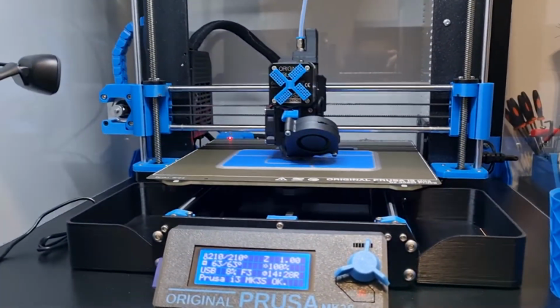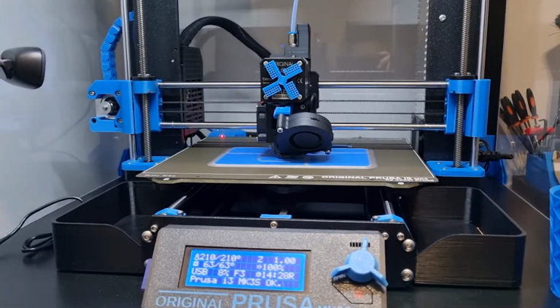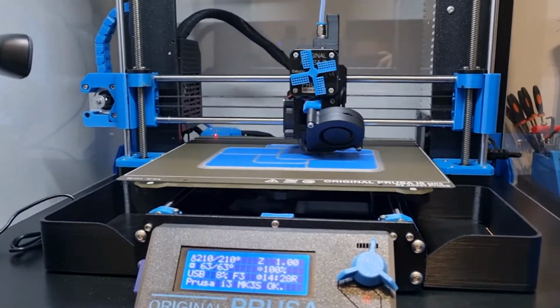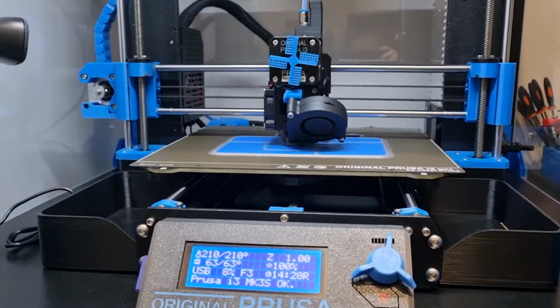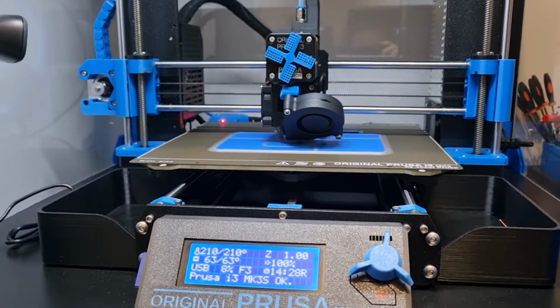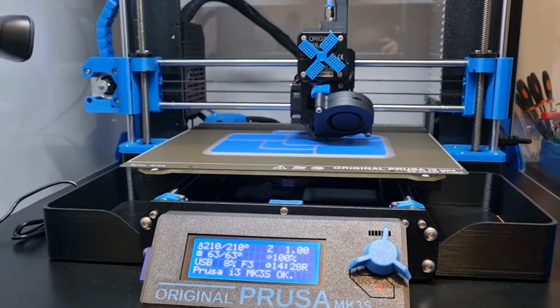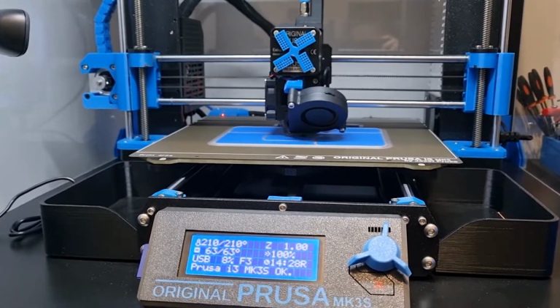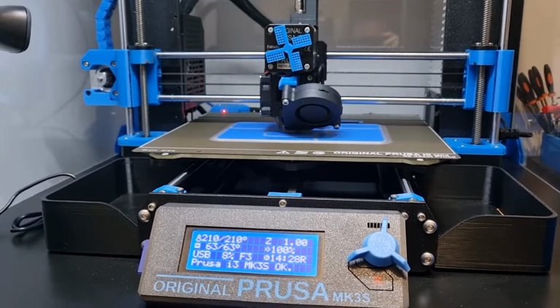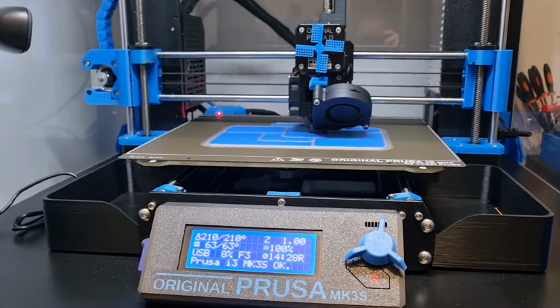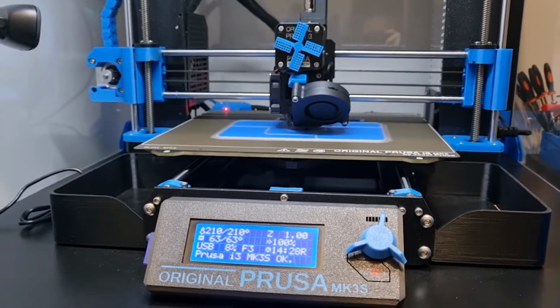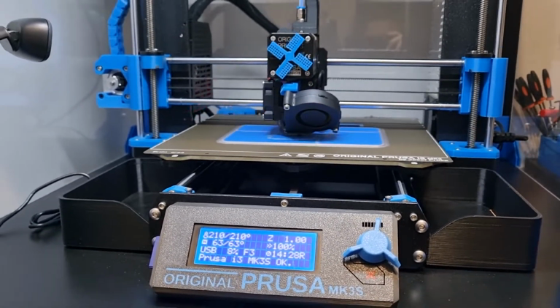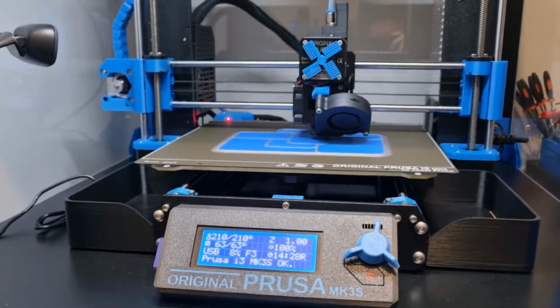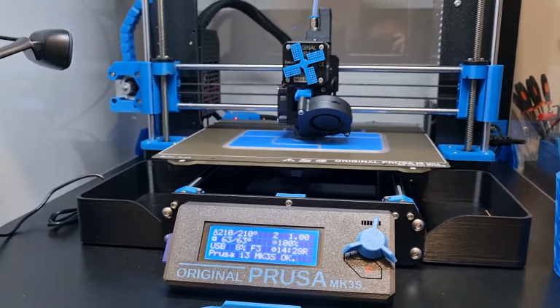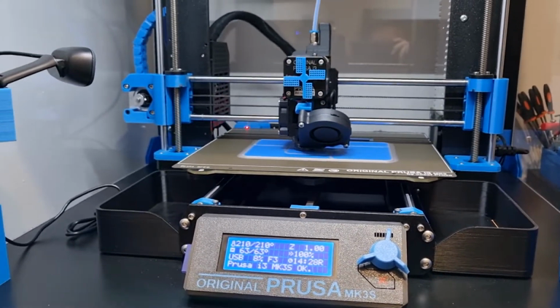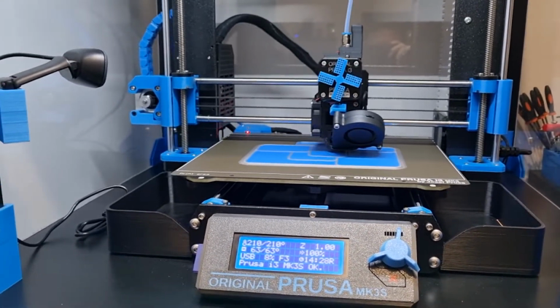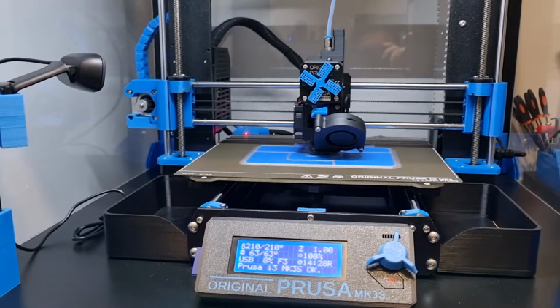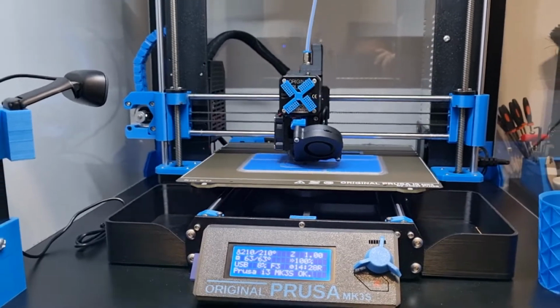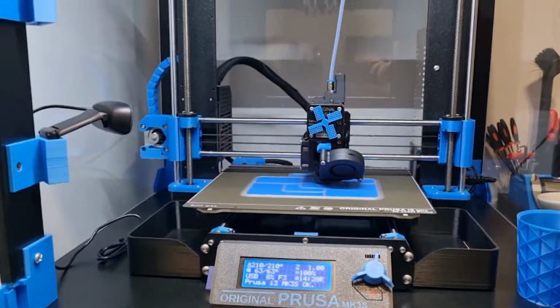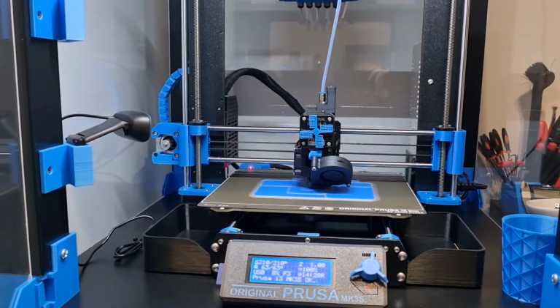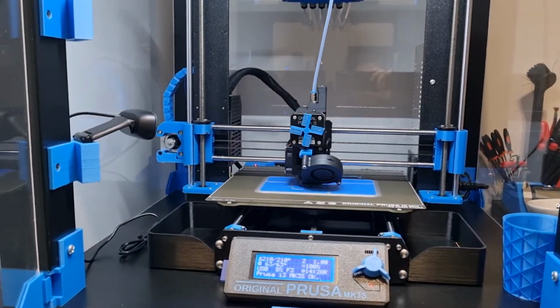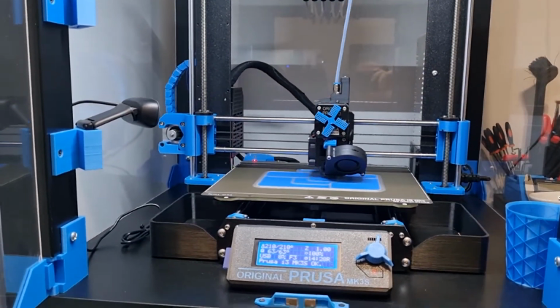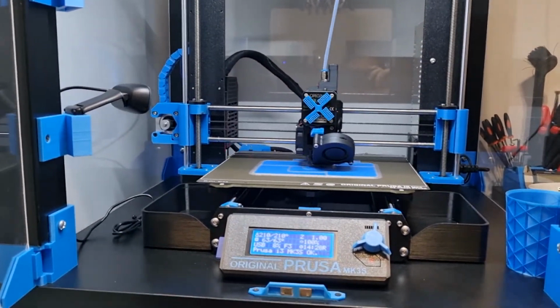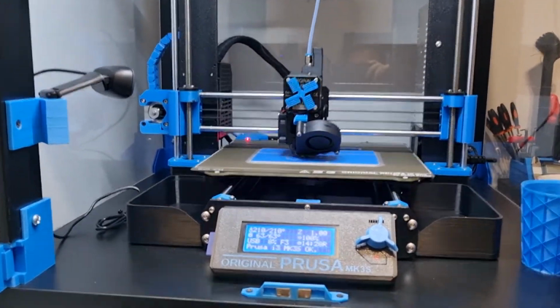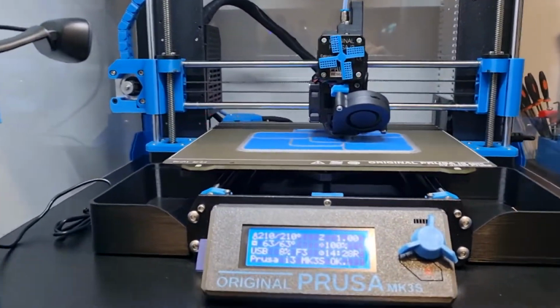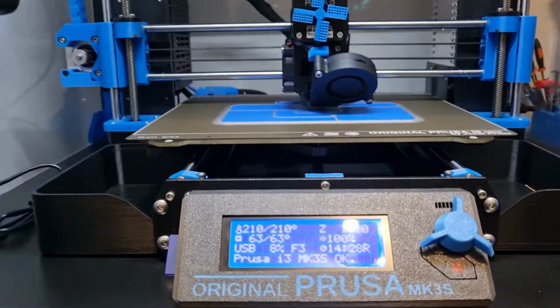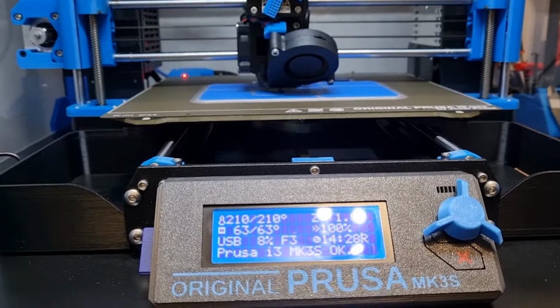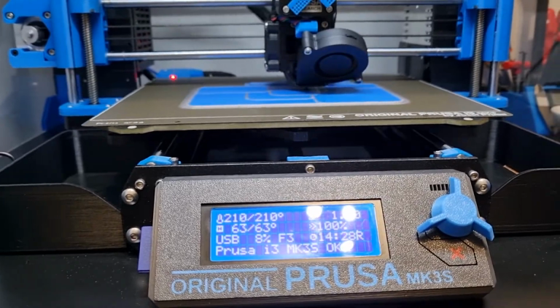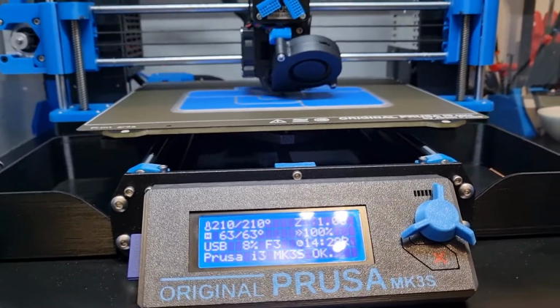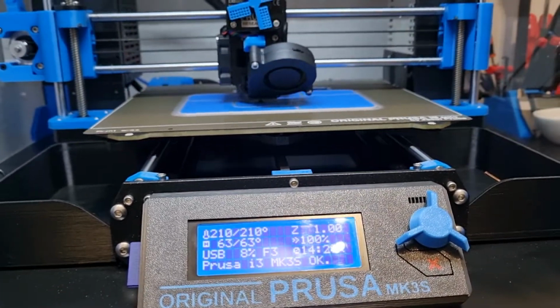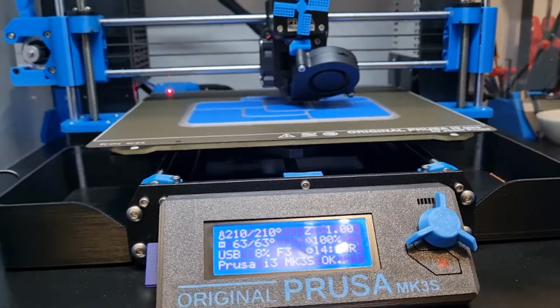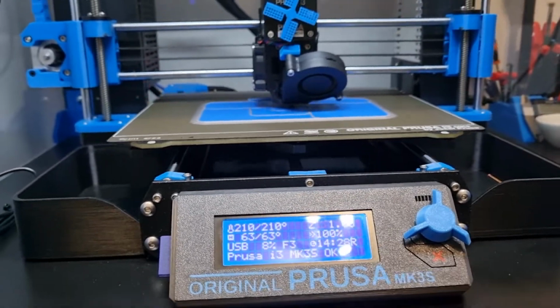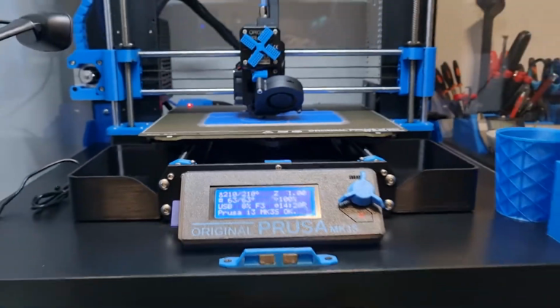This is about a 16 hour print, or 15 and a half hours. Twin color — about 58 filament changes — and it's obviously been going for close on an hour already.